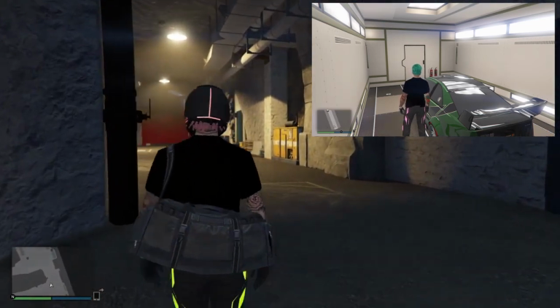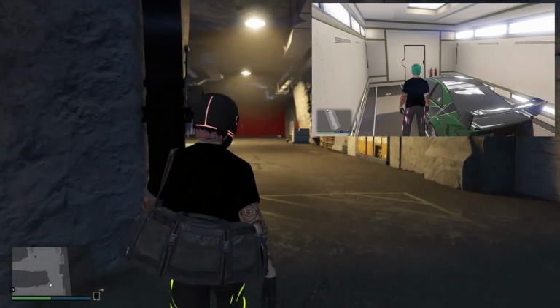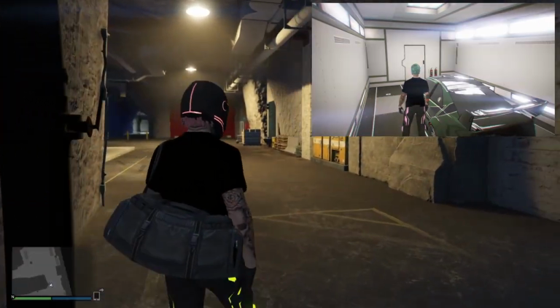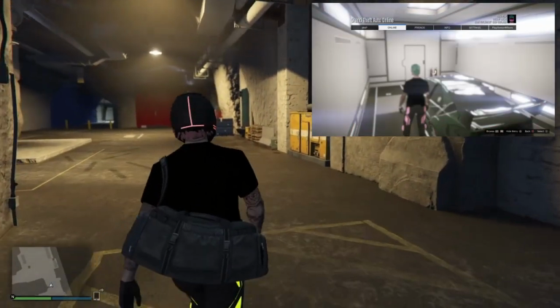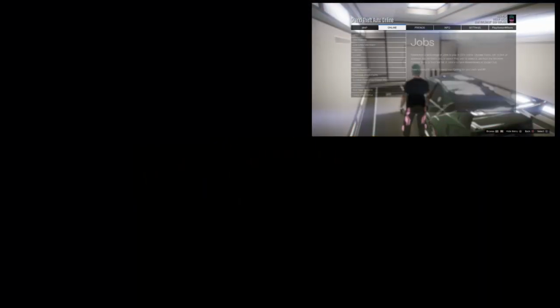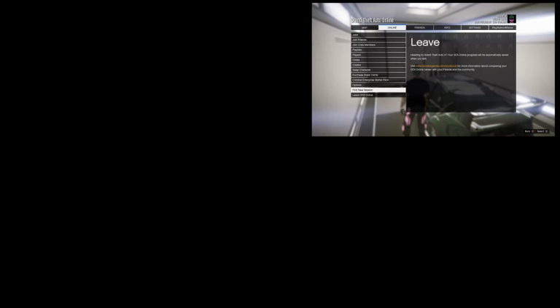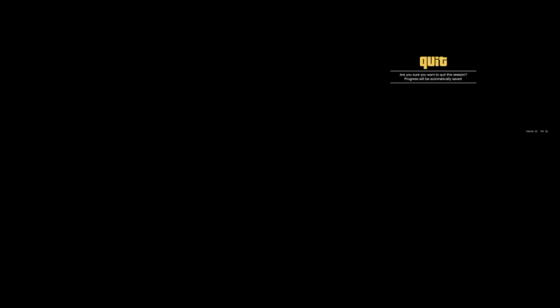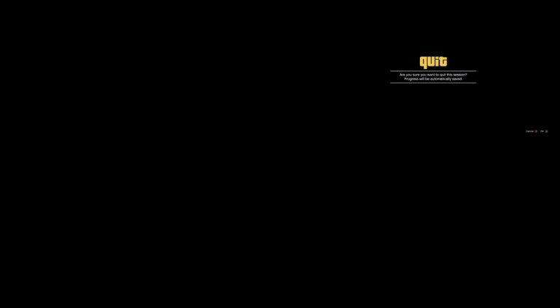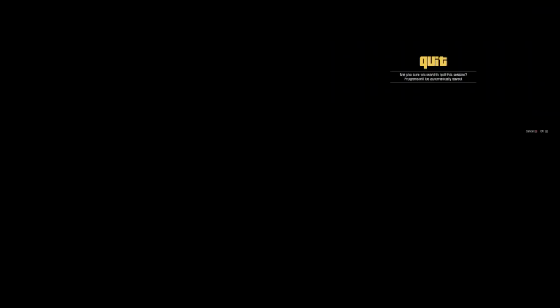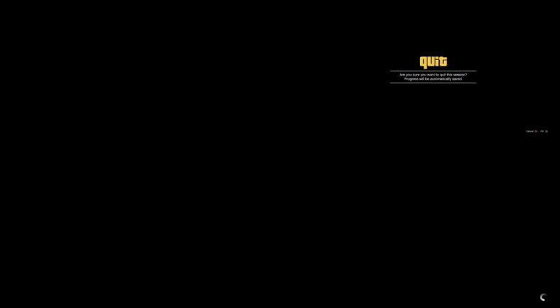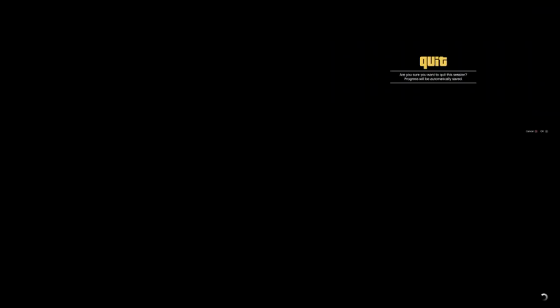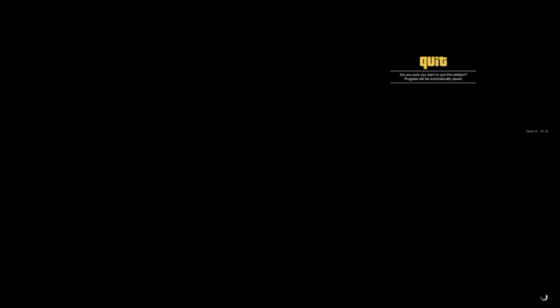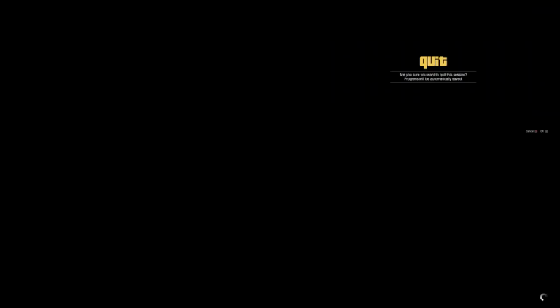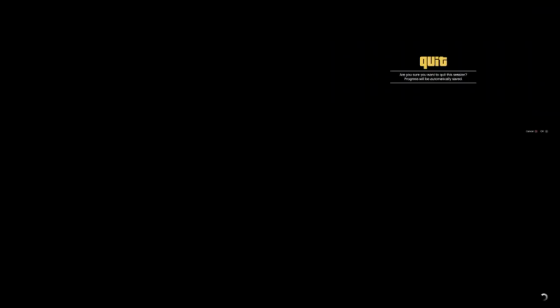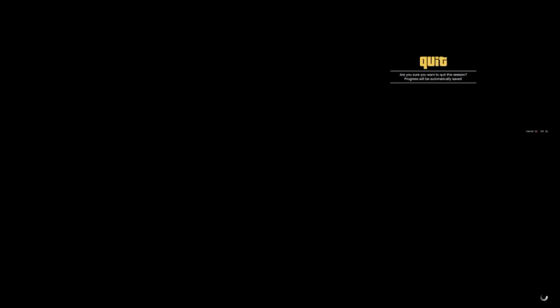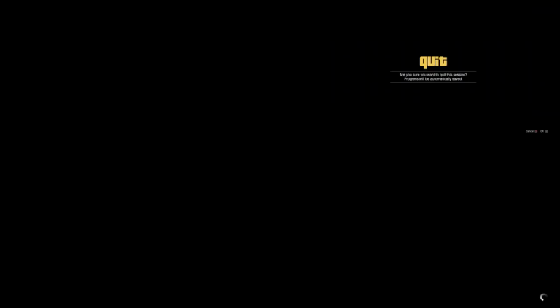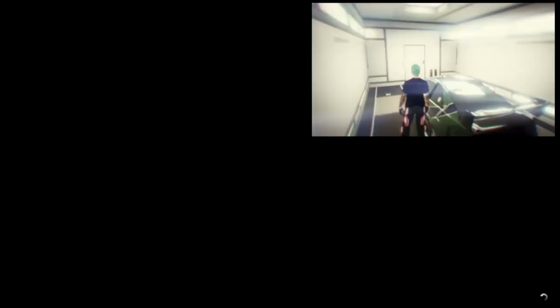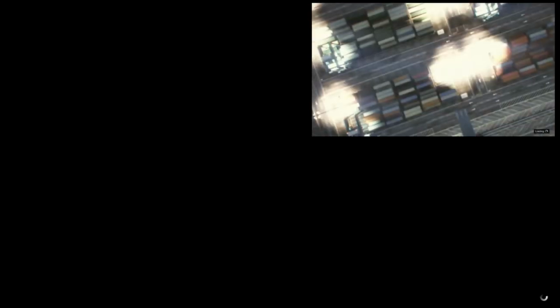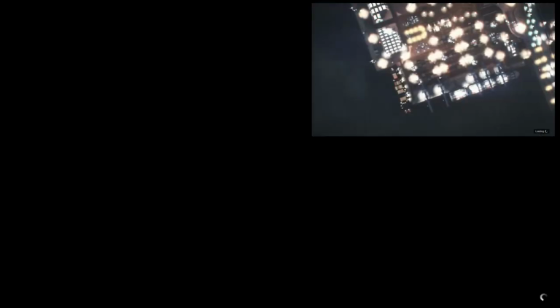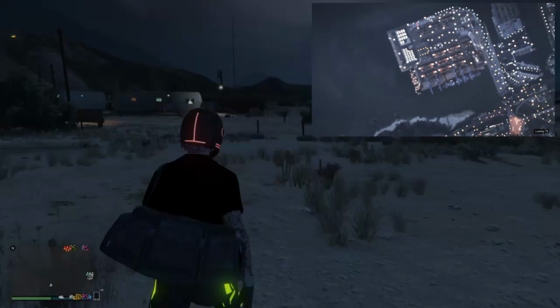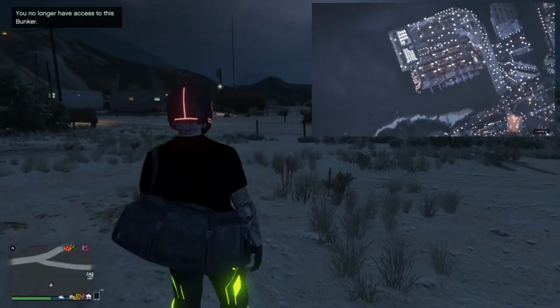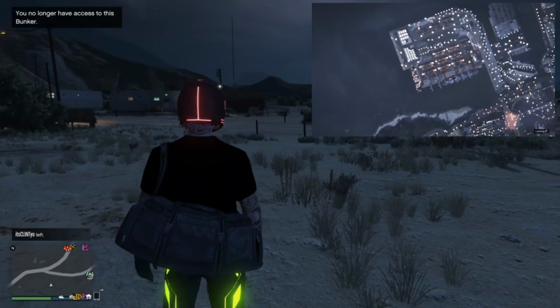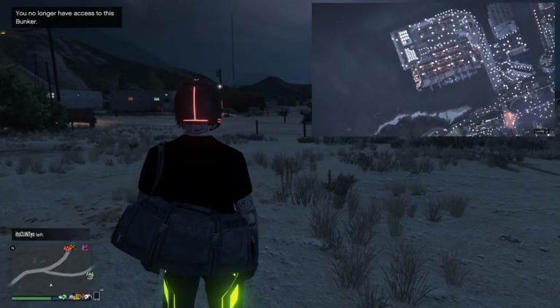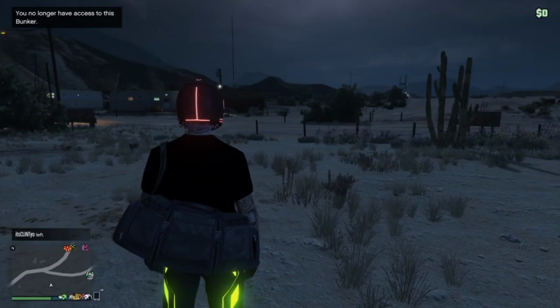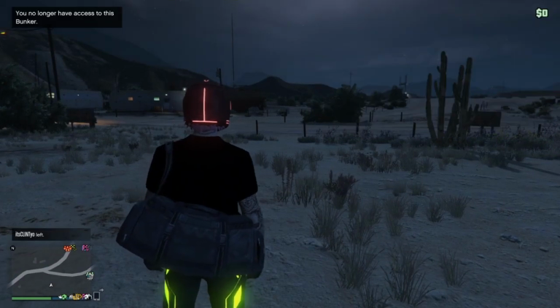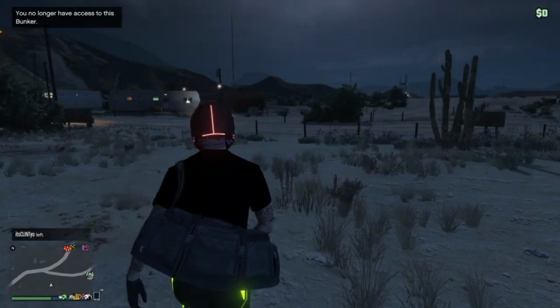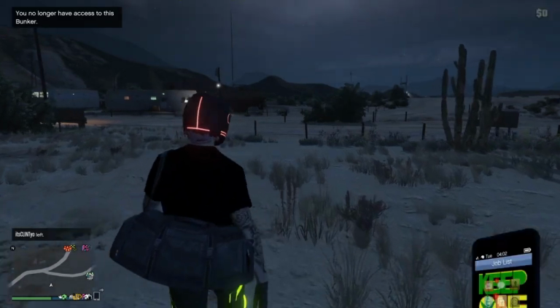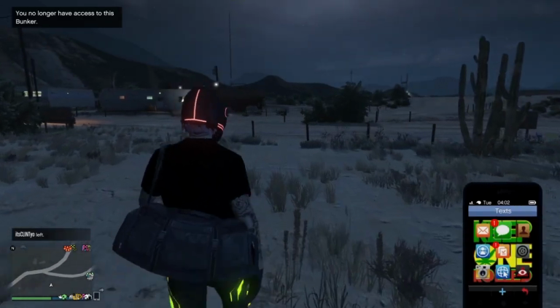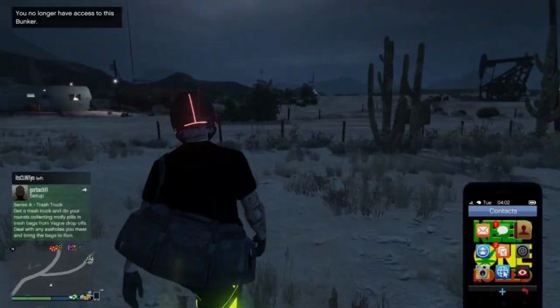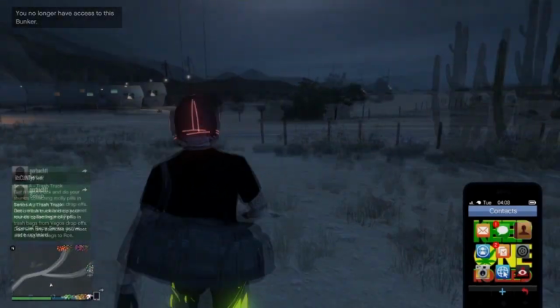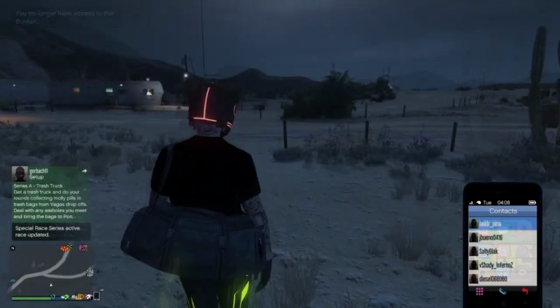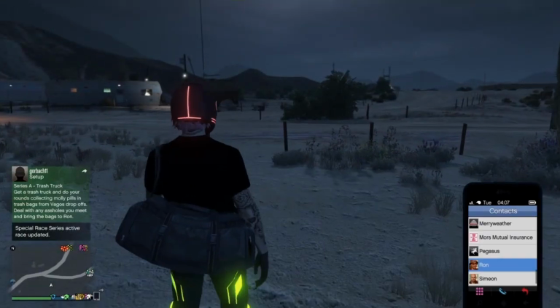If done correctly, it will glitch out like this. You're basically now in a normal bunker, and you want to wait for it to glitch you out. As soon as it does glitch you out, your friend wants to go and quit the session — it's vital that they do quit the session.